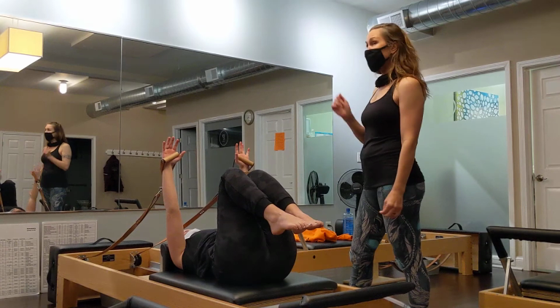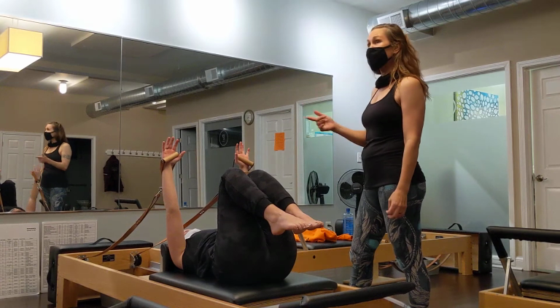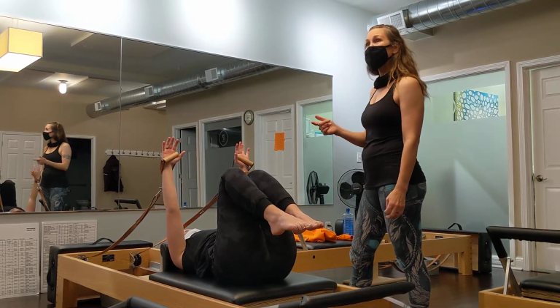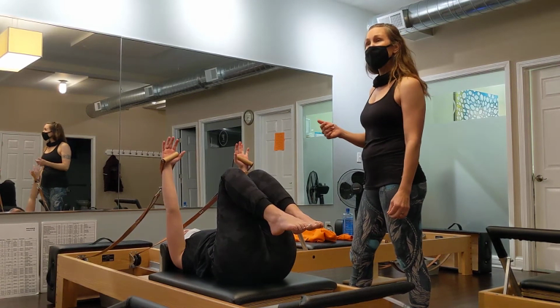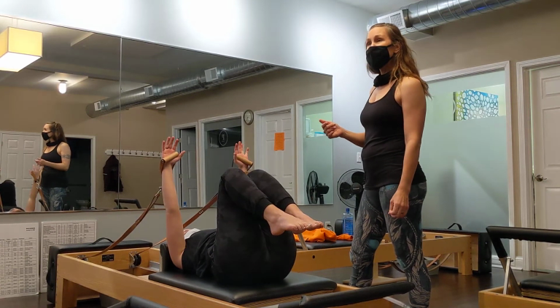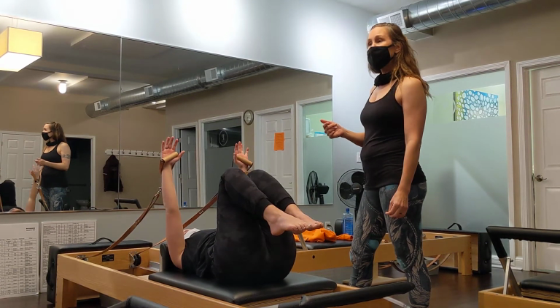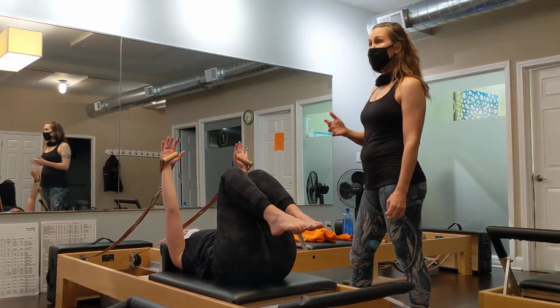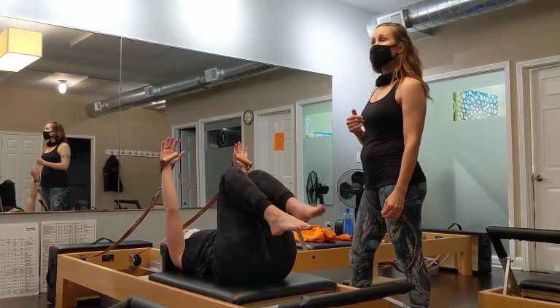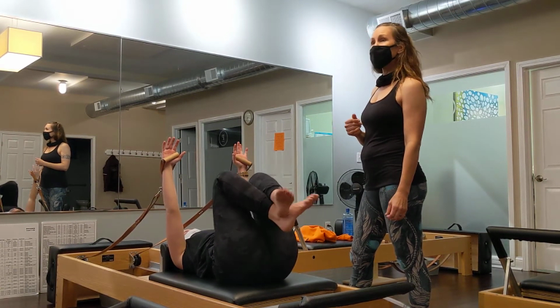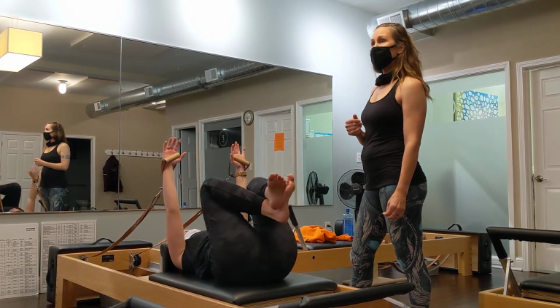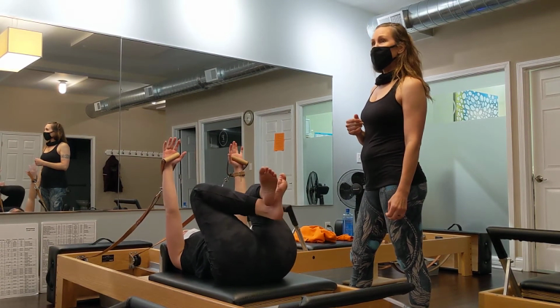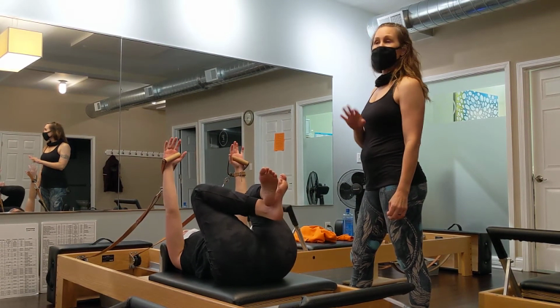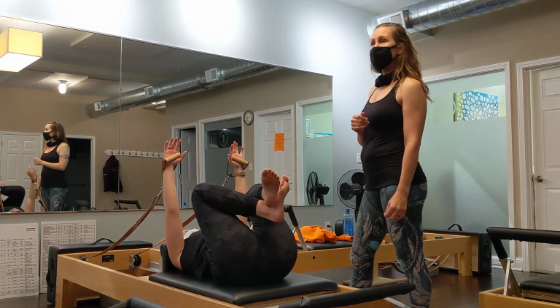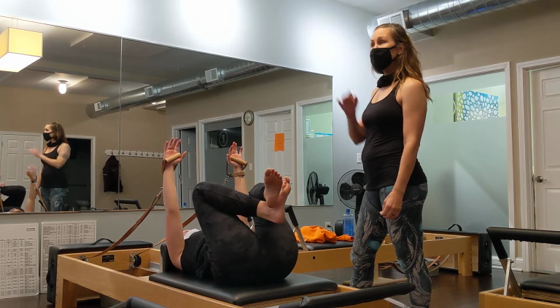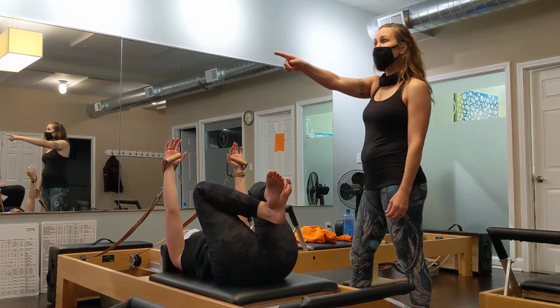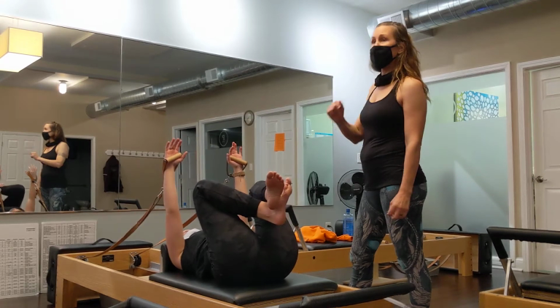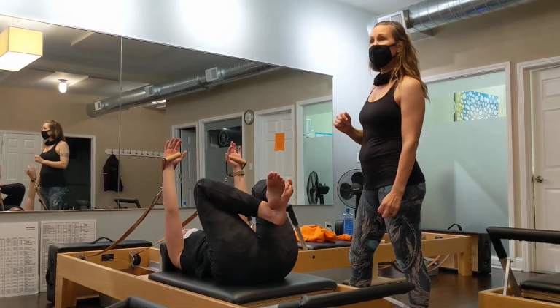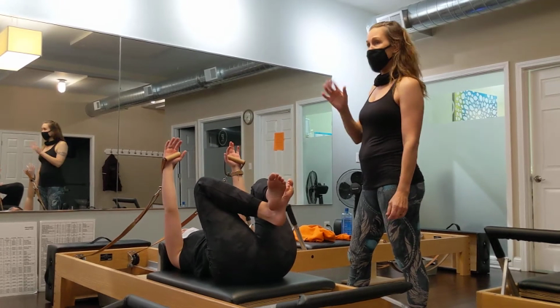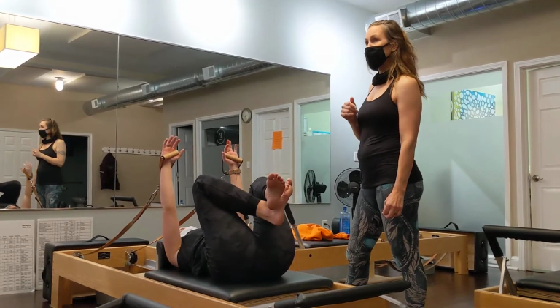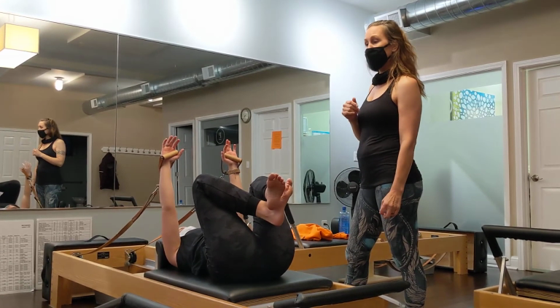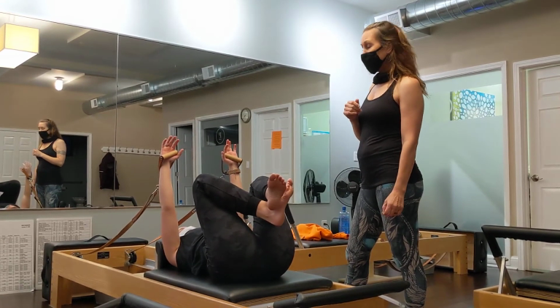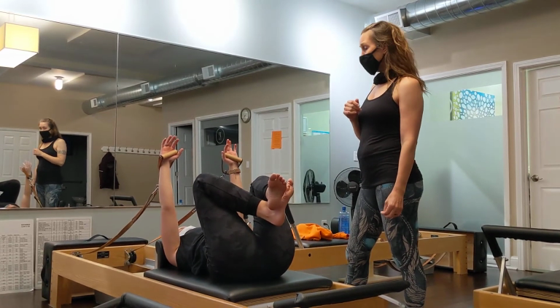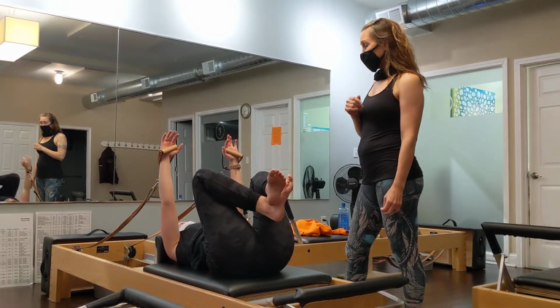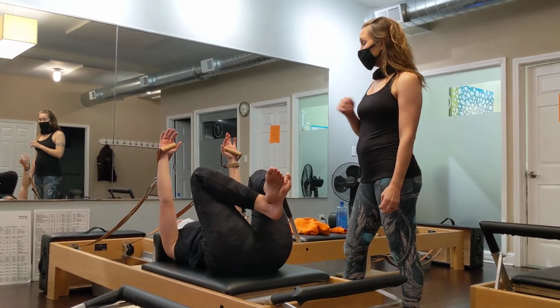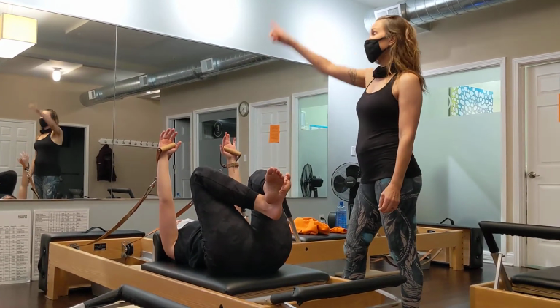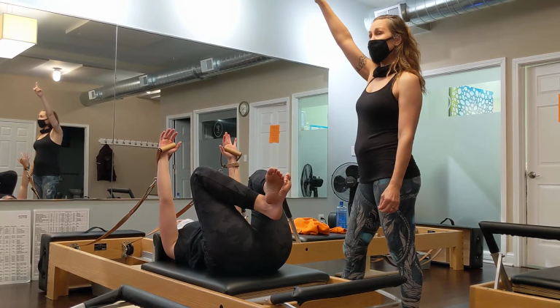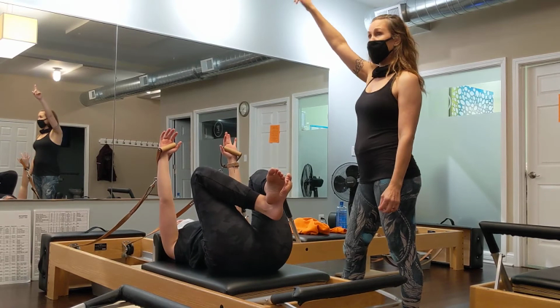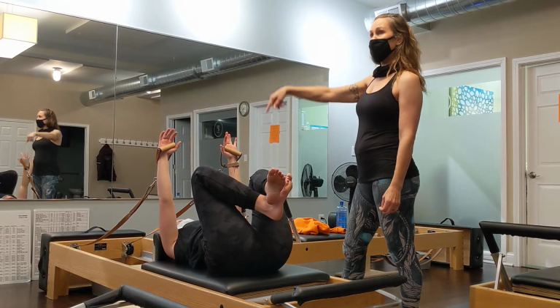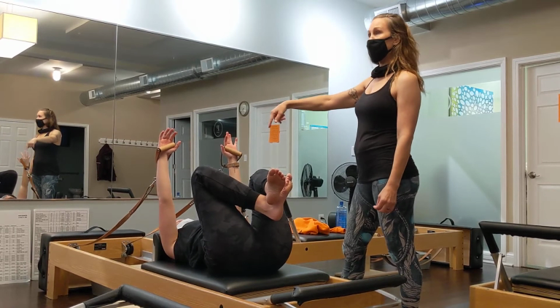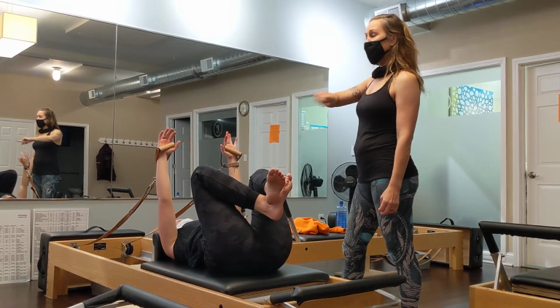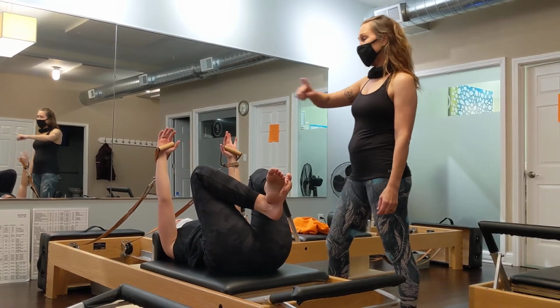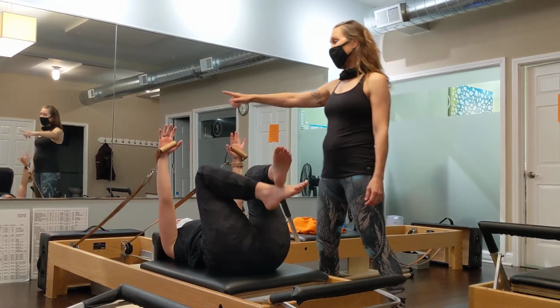You can do it just like on the mat. You can do it all. You don't lift into a jackknife — it's the roll.